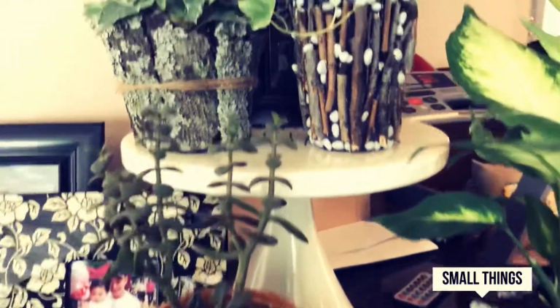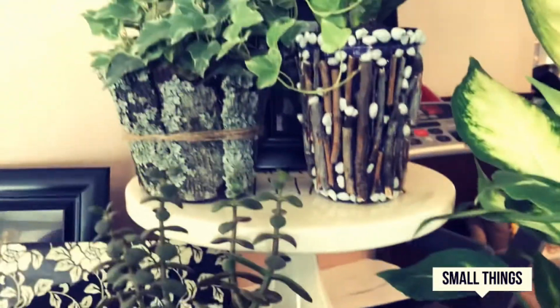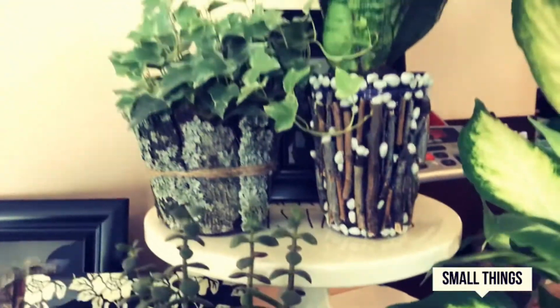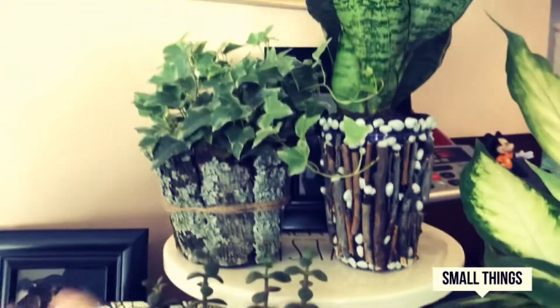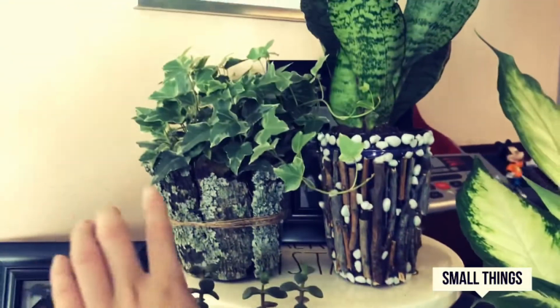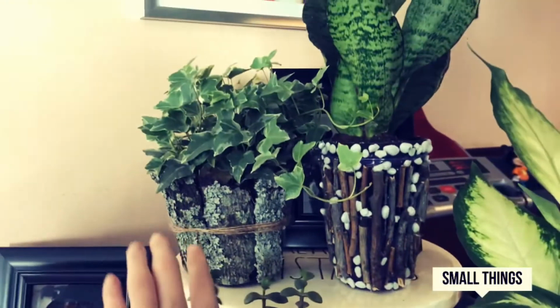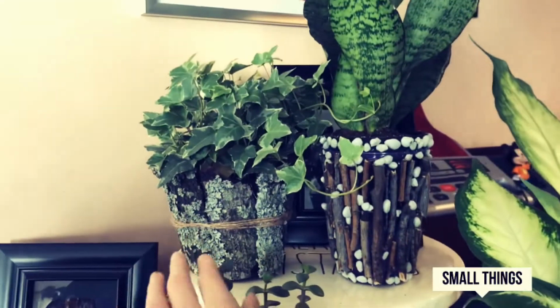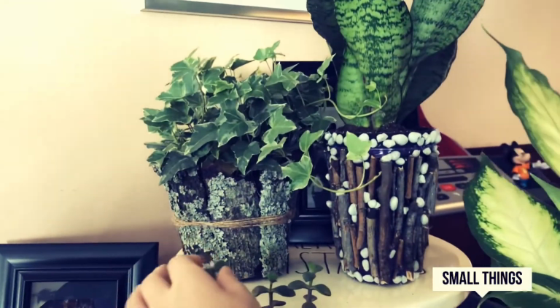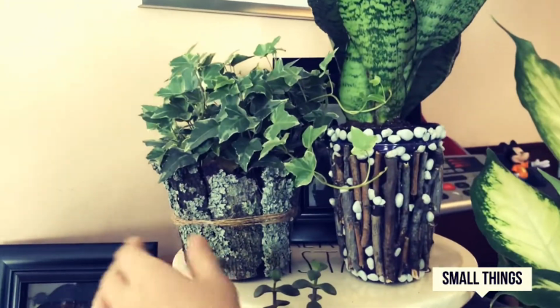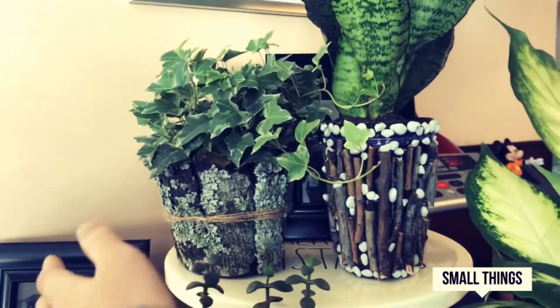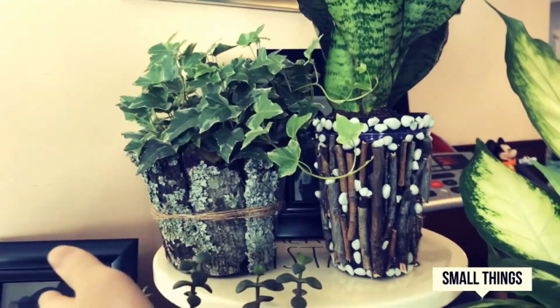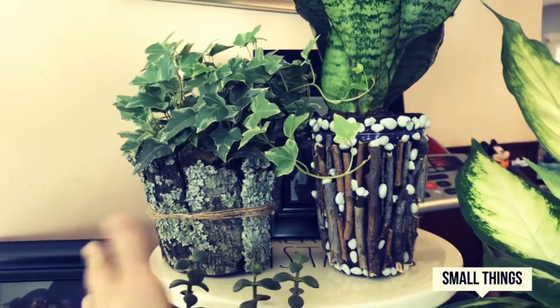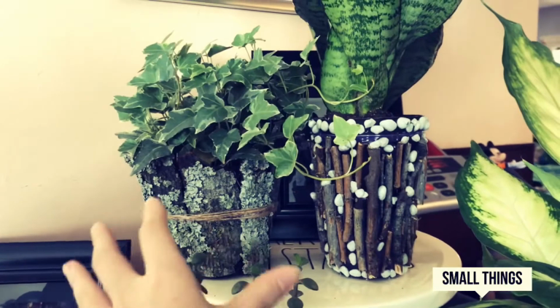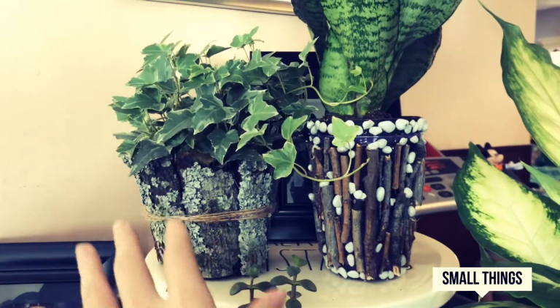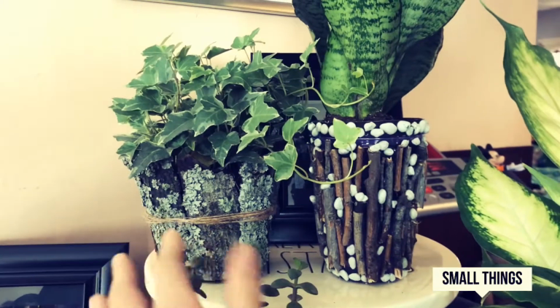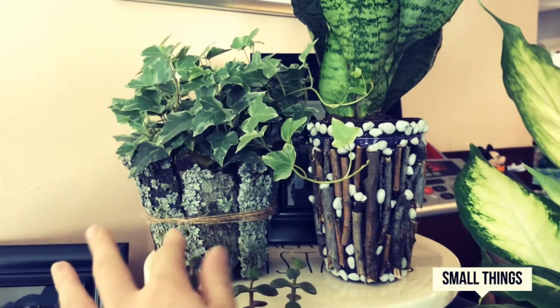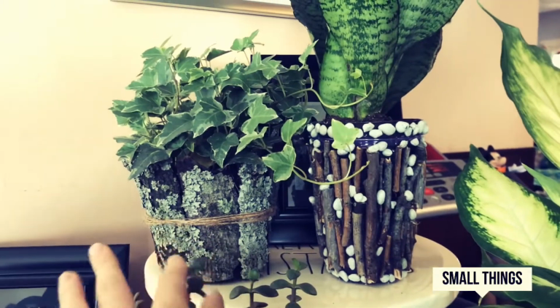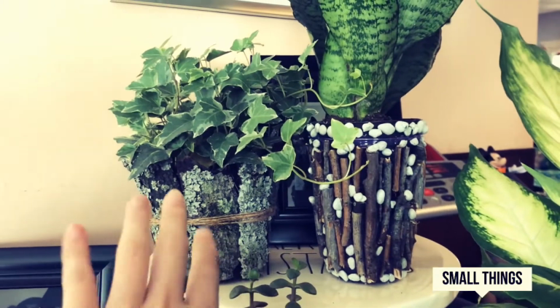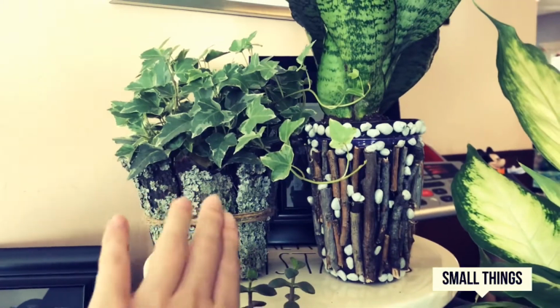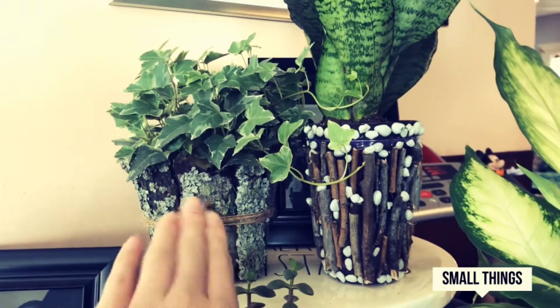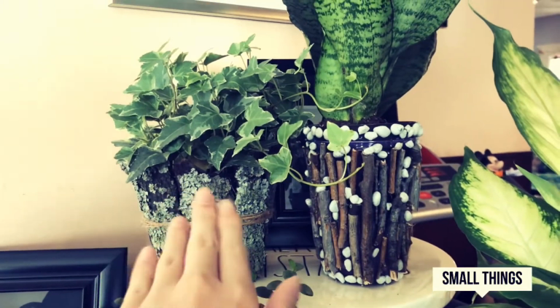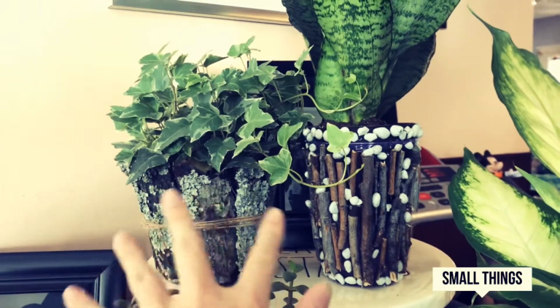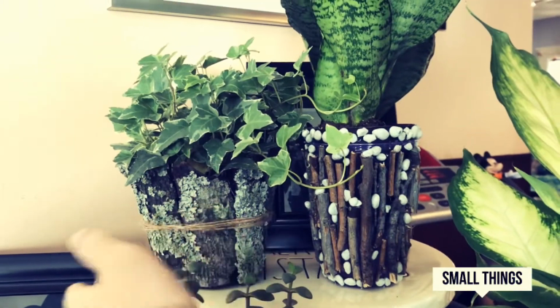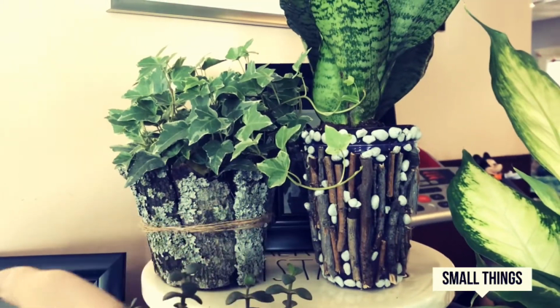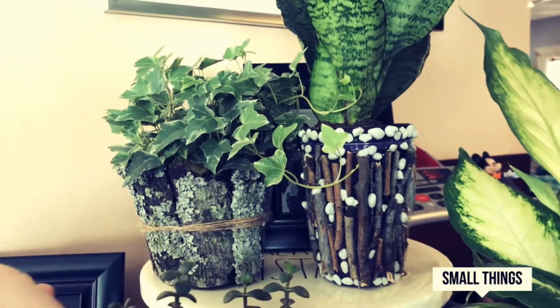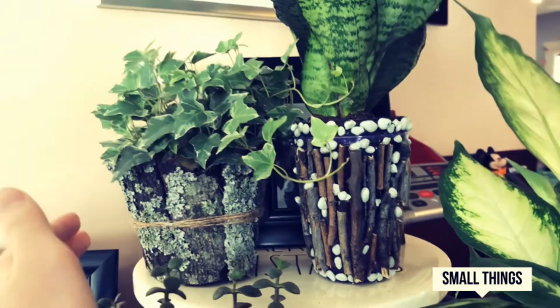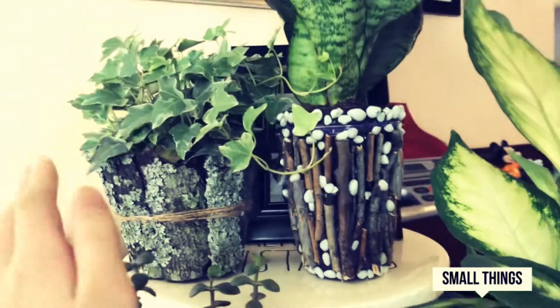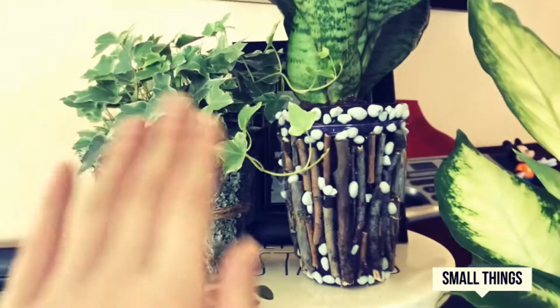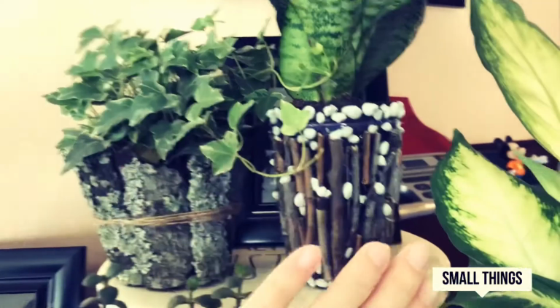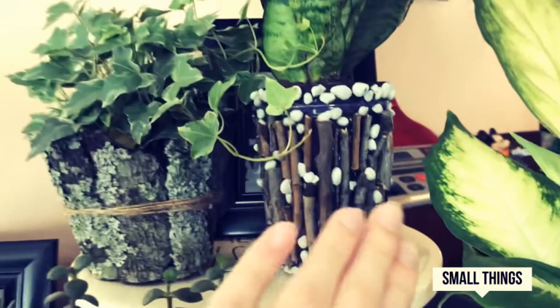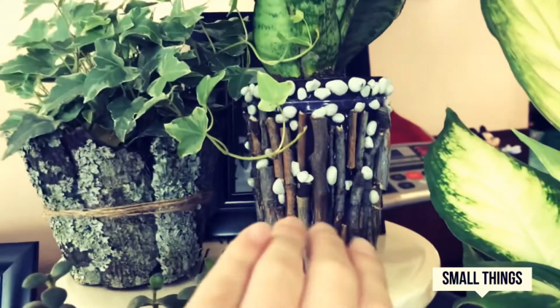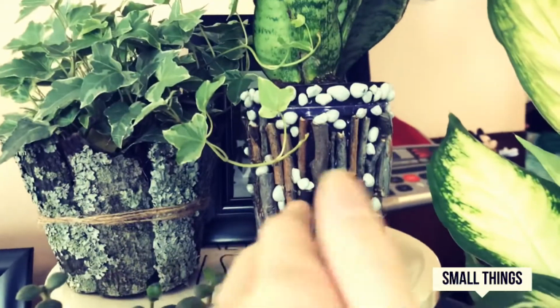This one up here is one of my favorites. You basically just use tree bark and then wrap it around some jute string and then hot glue it on to secure it, and it looks really nice.